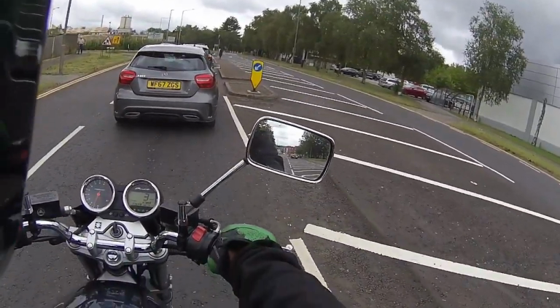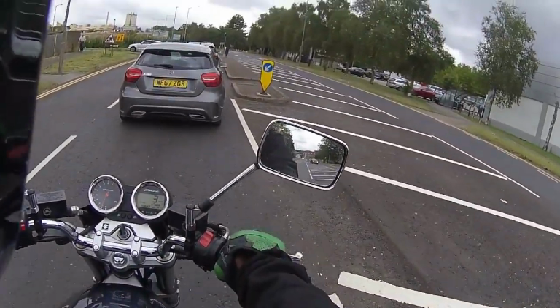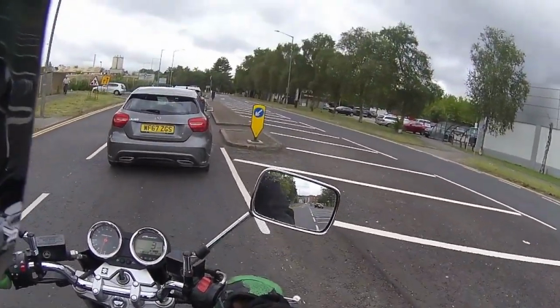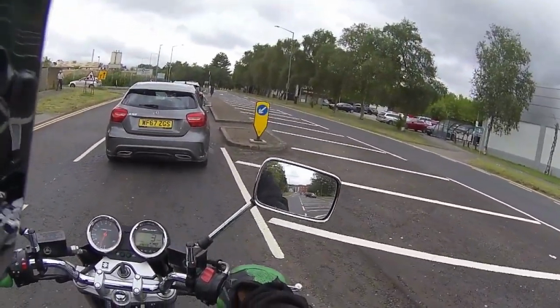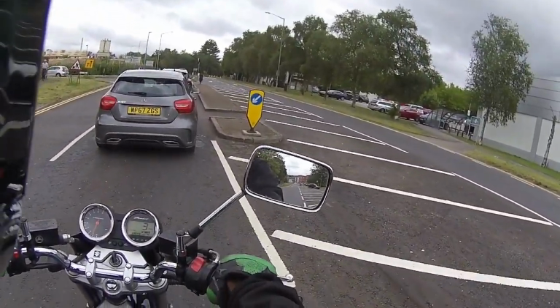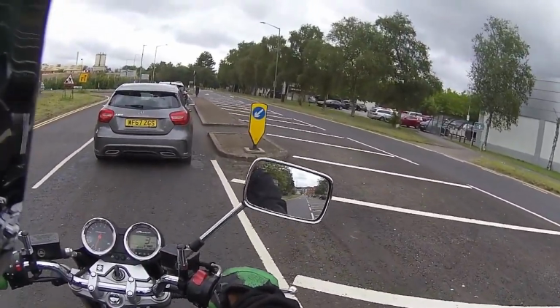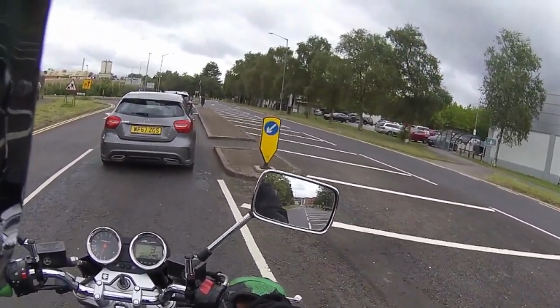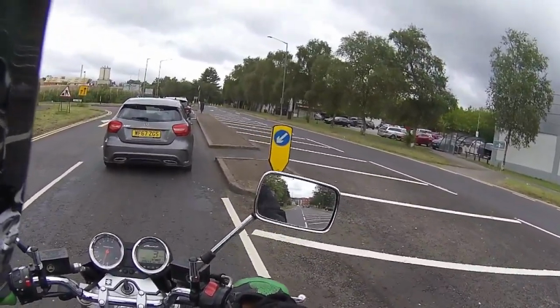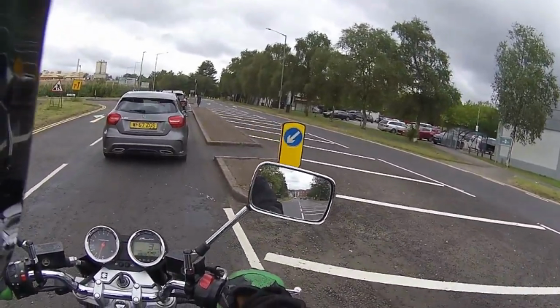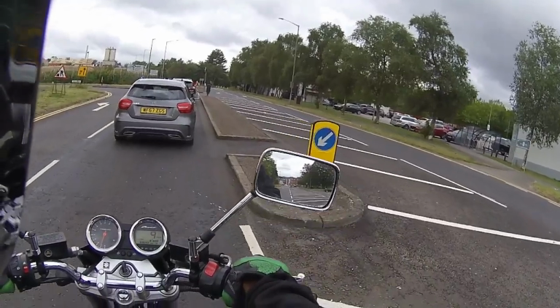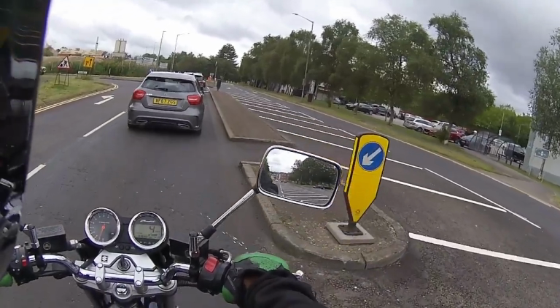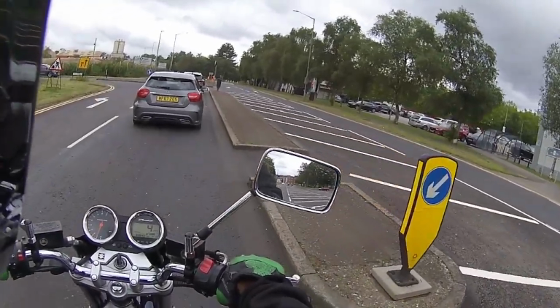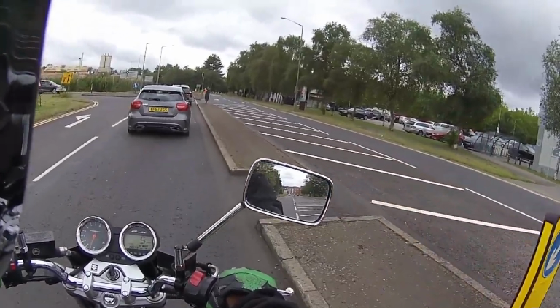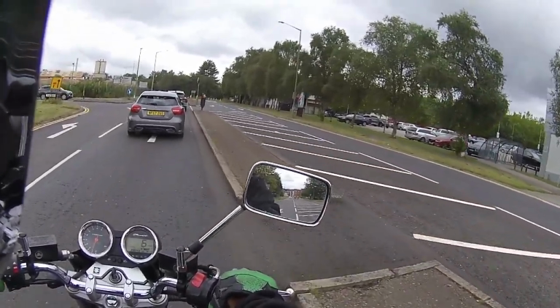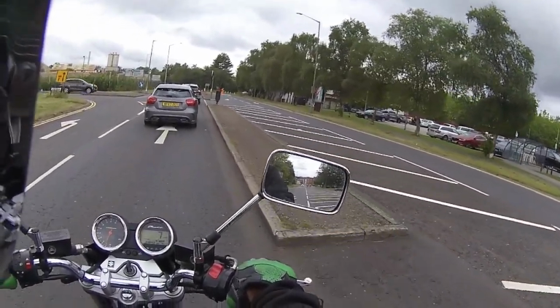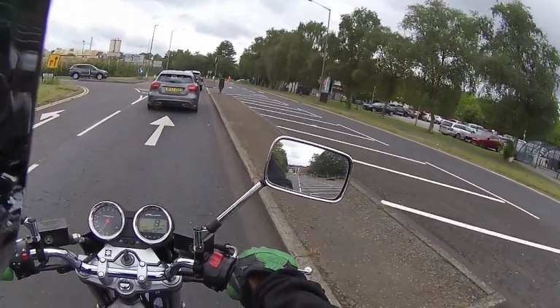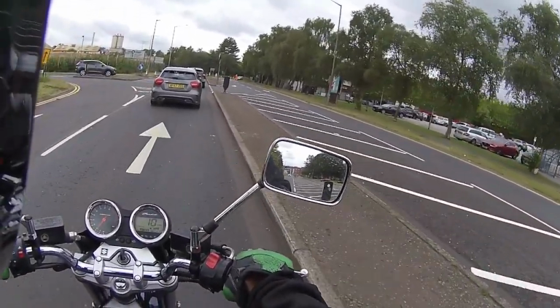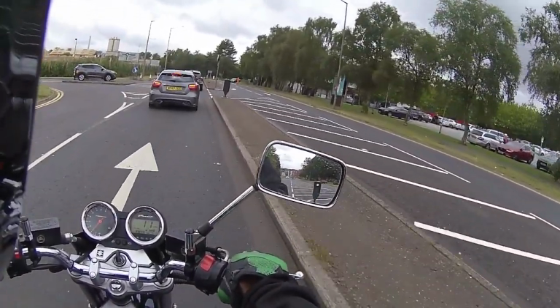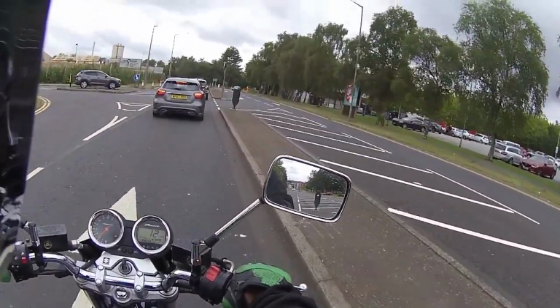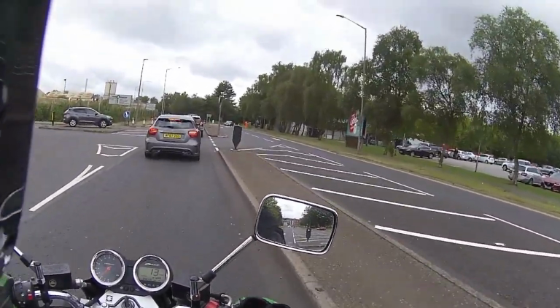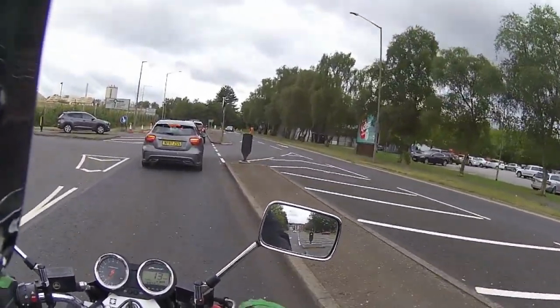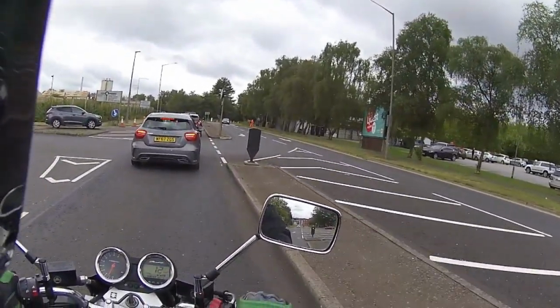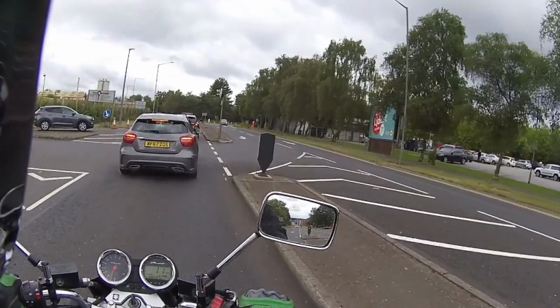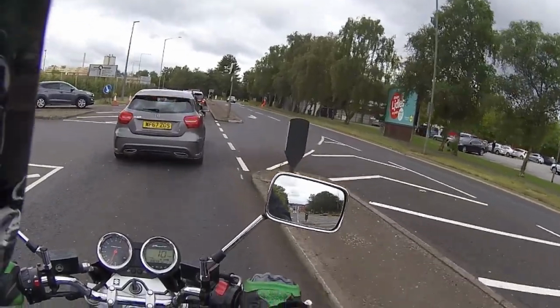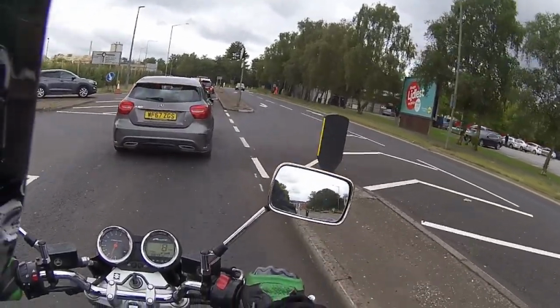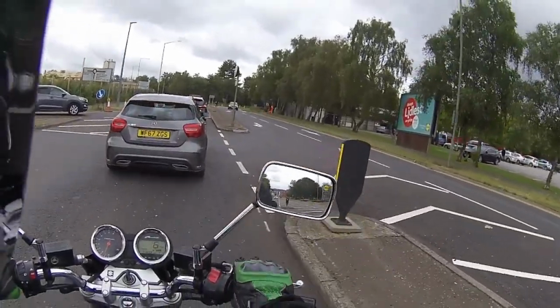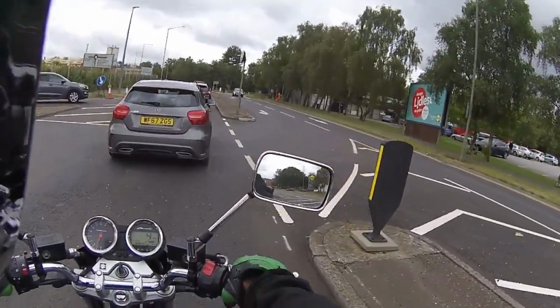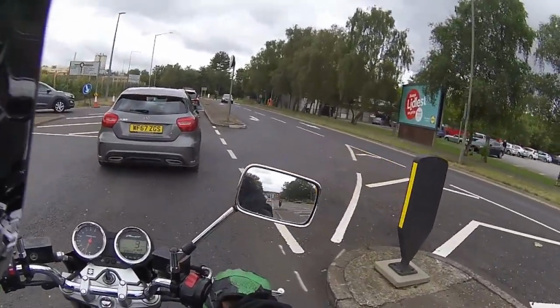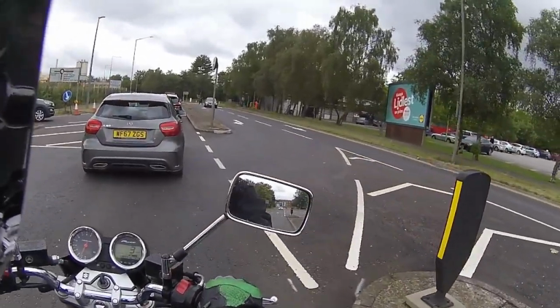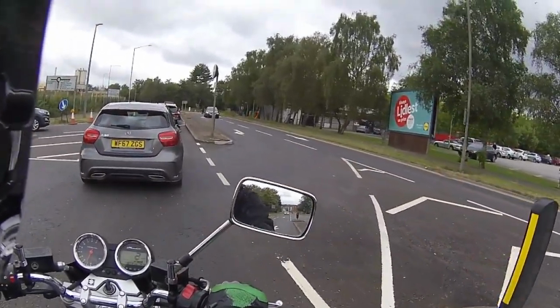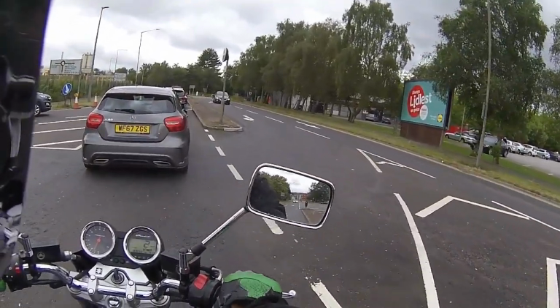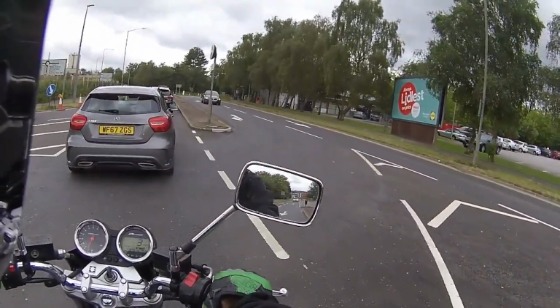She ticks over fine, she runs nice. Low-speed handling — very, very good. It's not wandering or doing its own thing. Front brake — perfect. Dives the suspension very nicely.